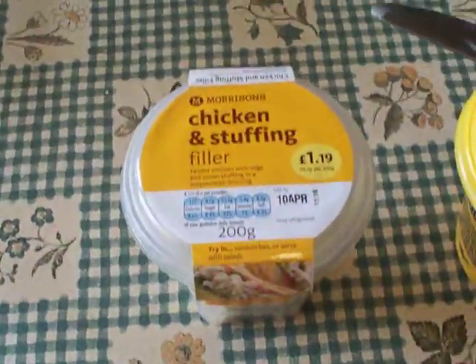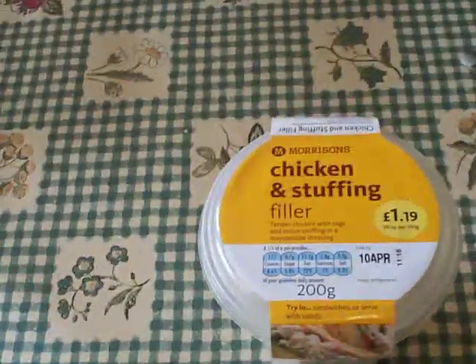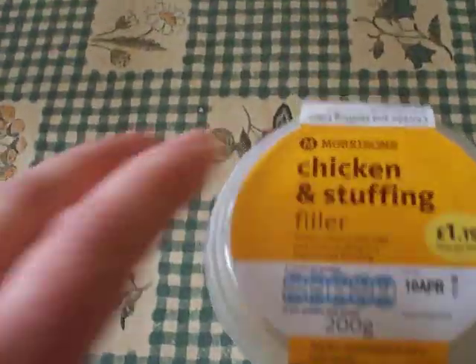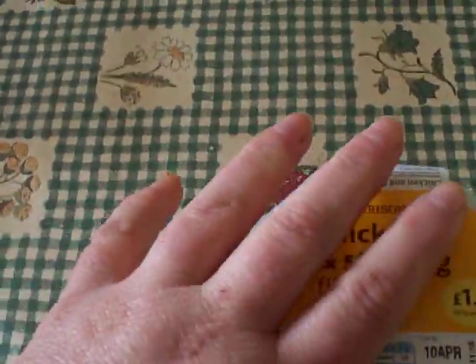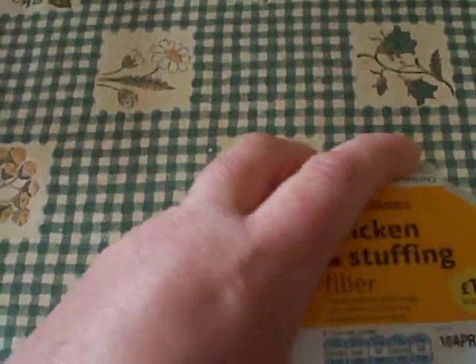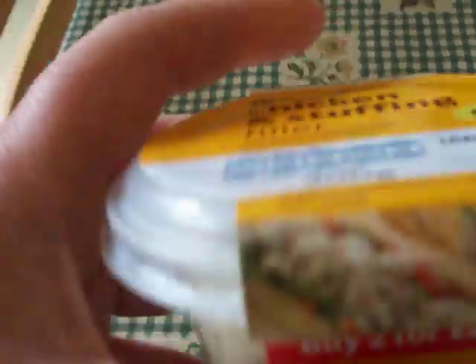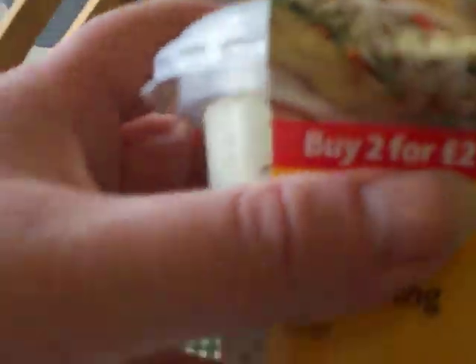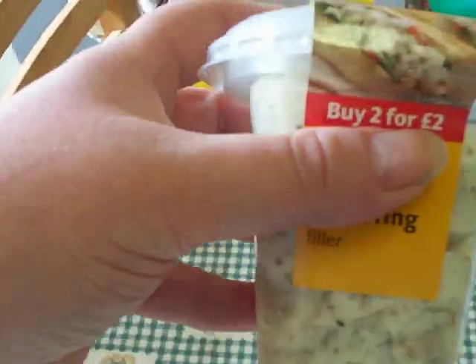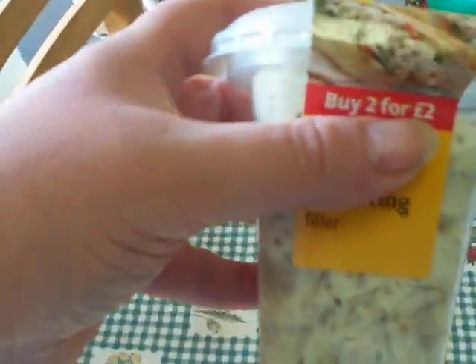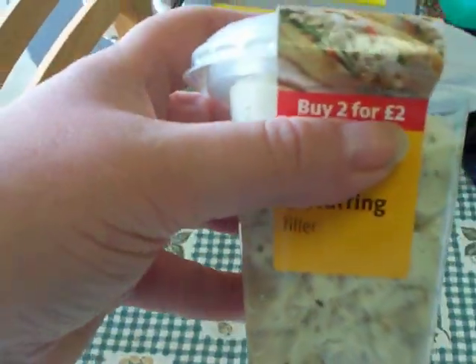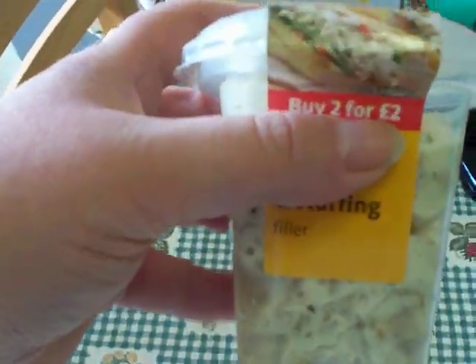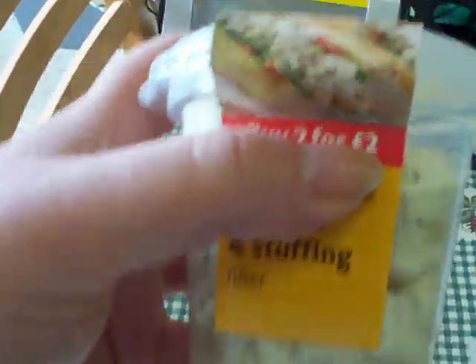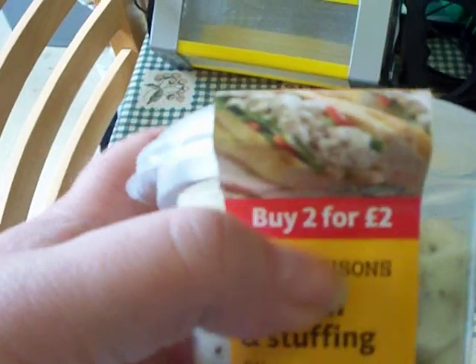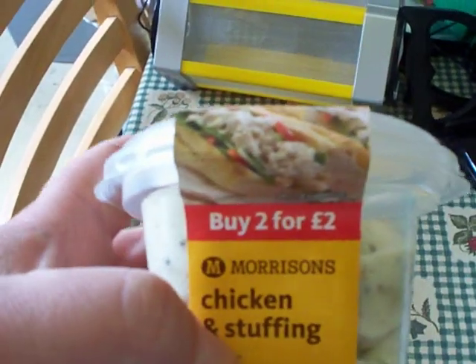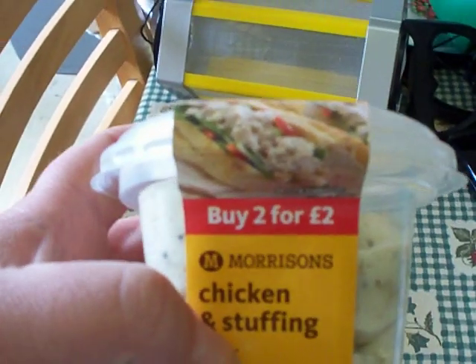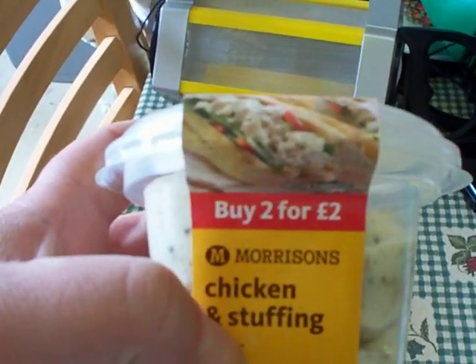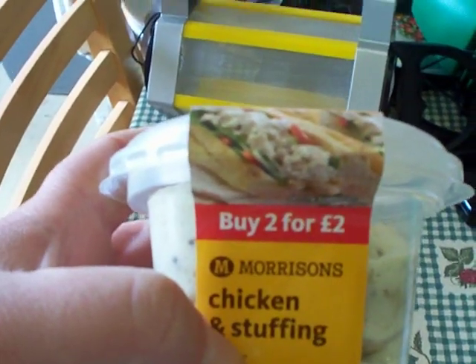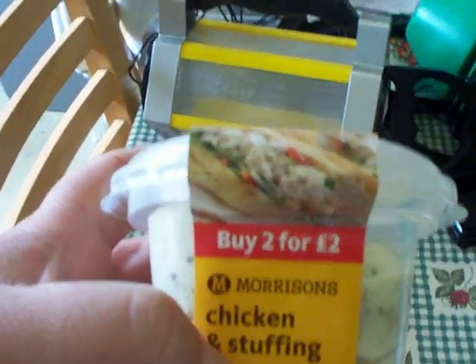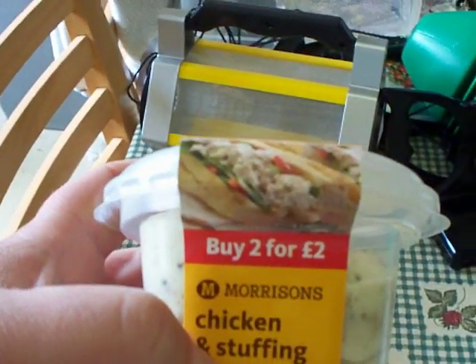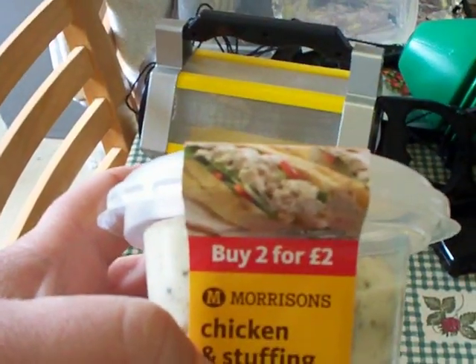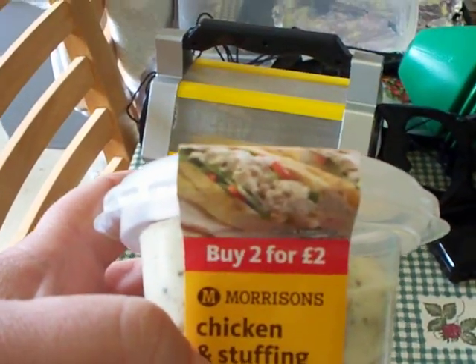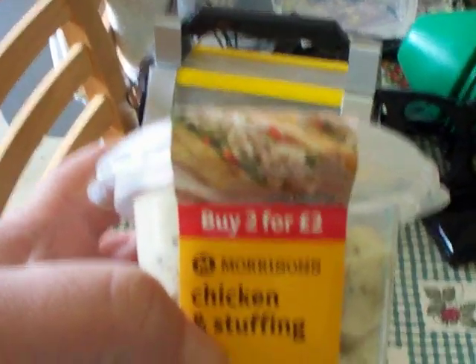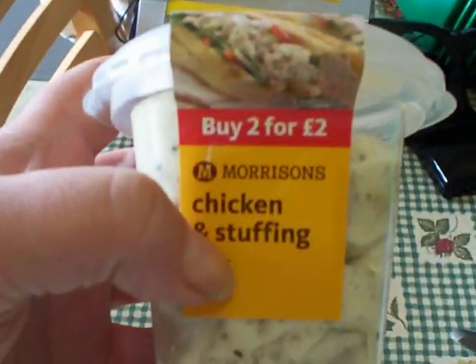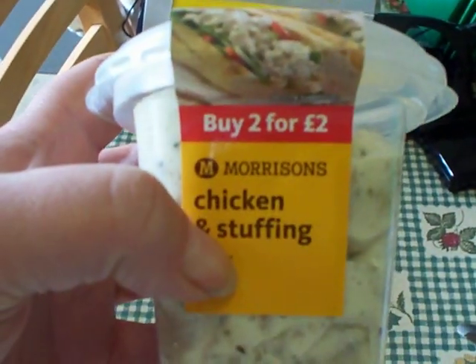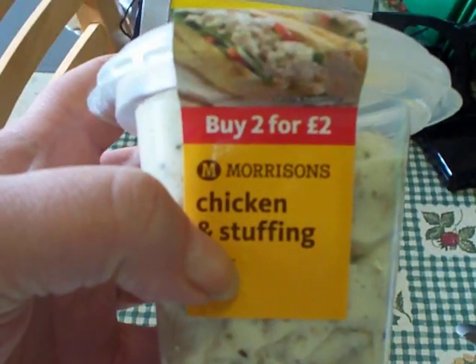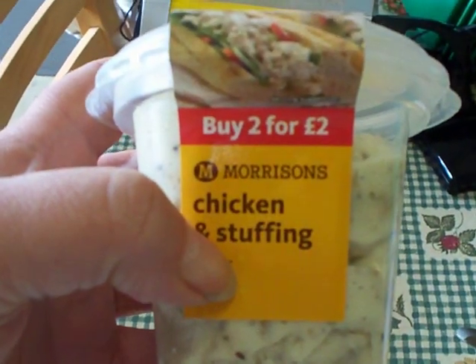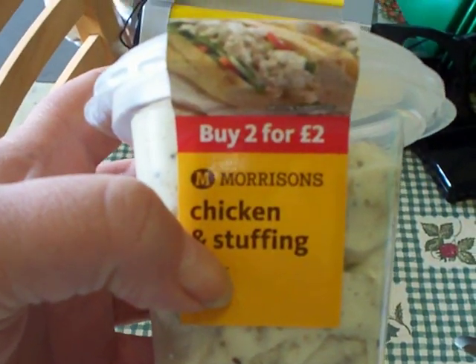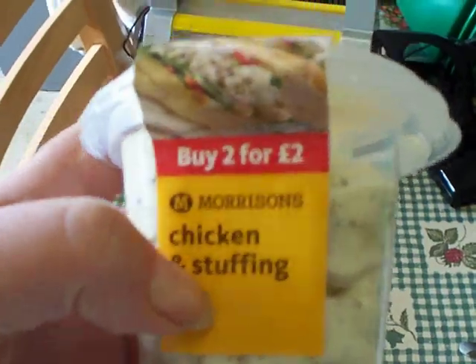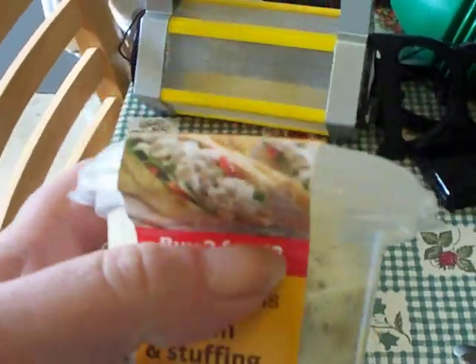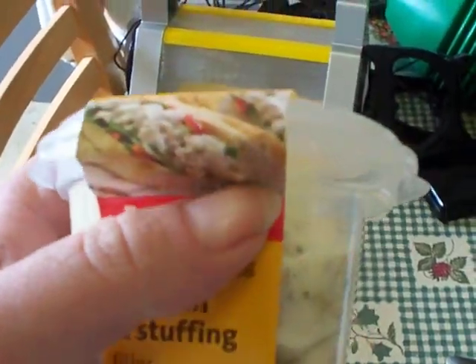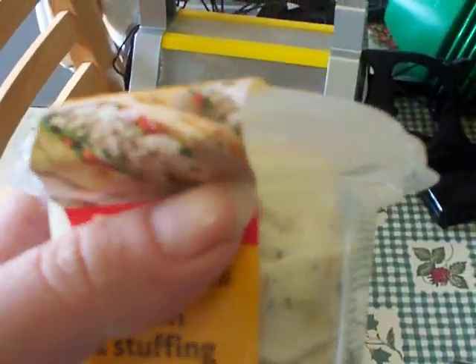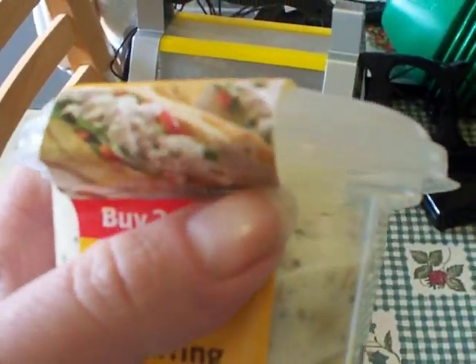Then select the chicken and stuffing sandwich filling. Two for two pounds from Morrison's — it's a bargain! Take off the lid.